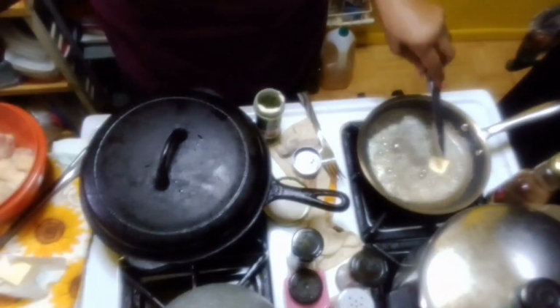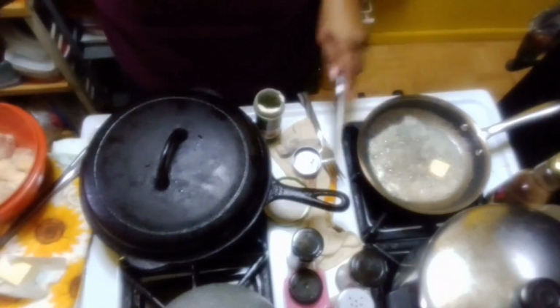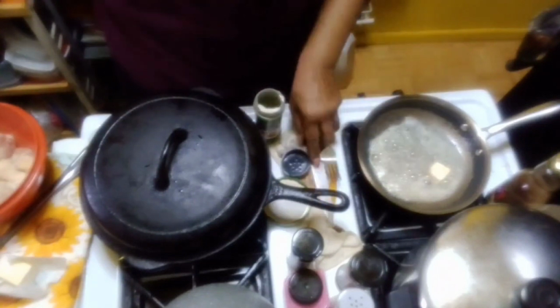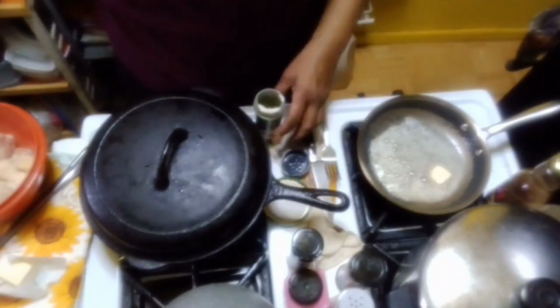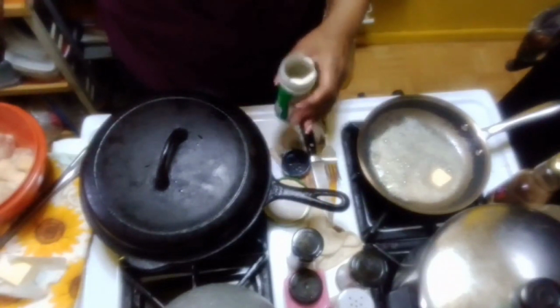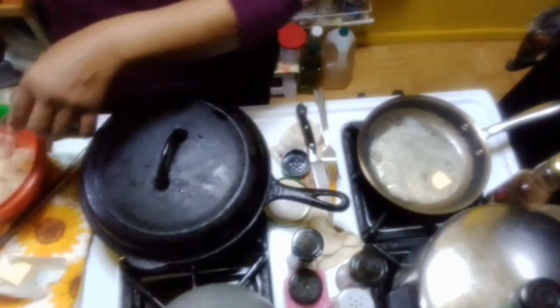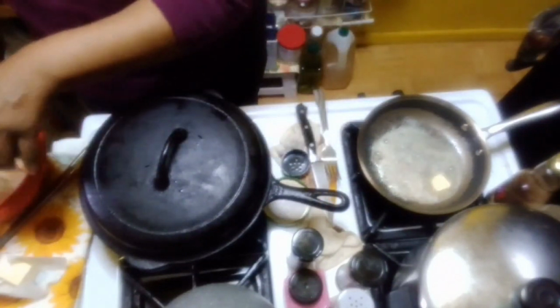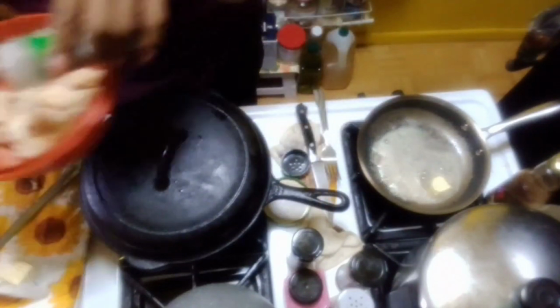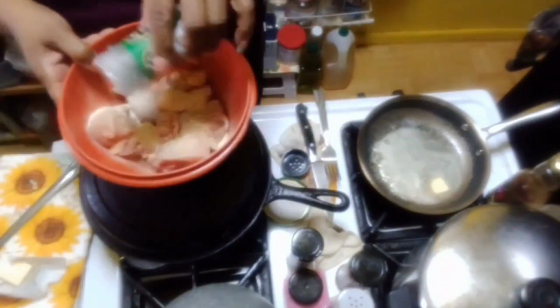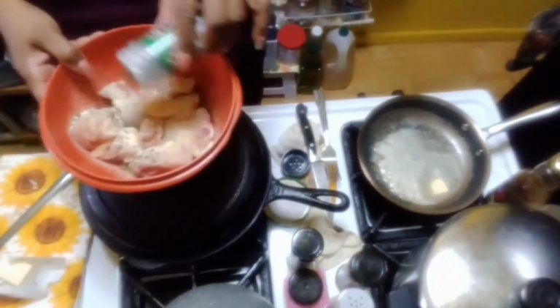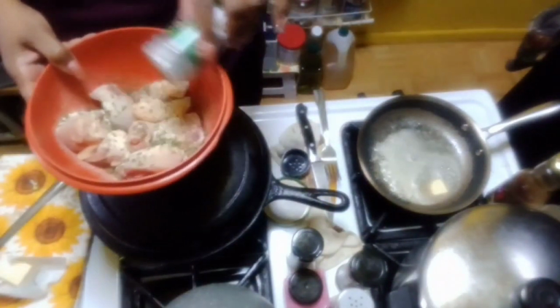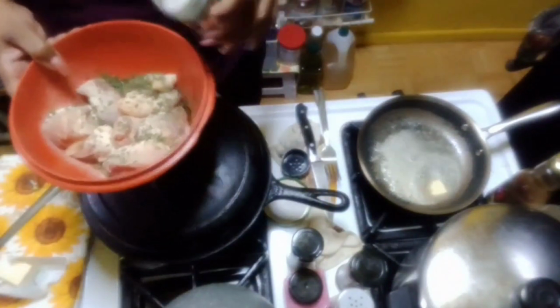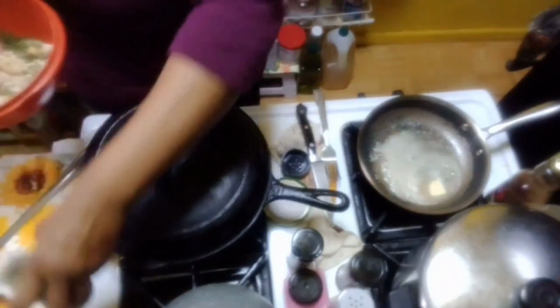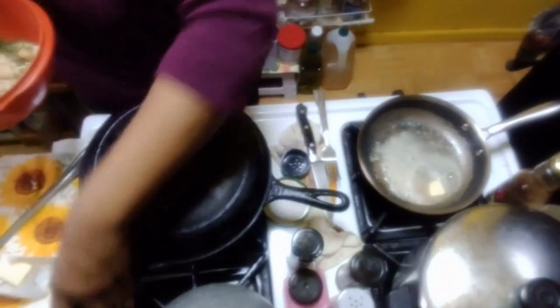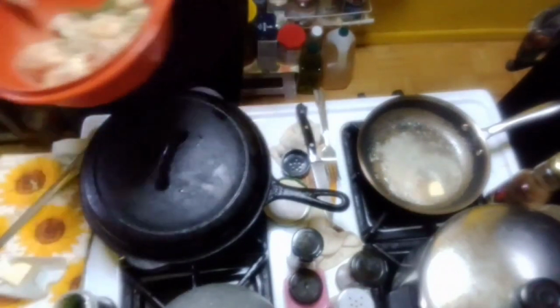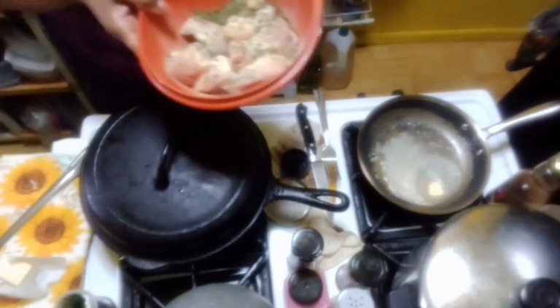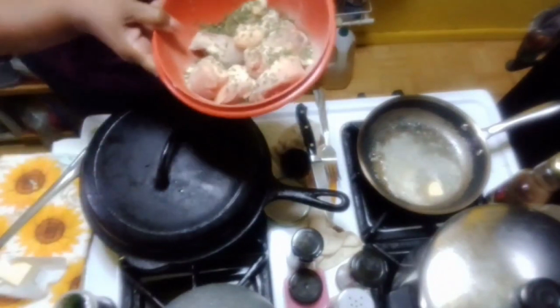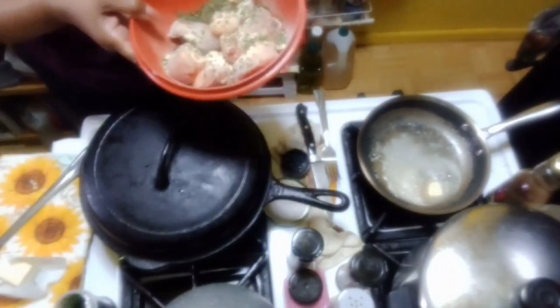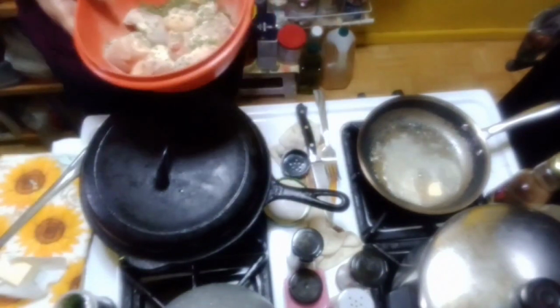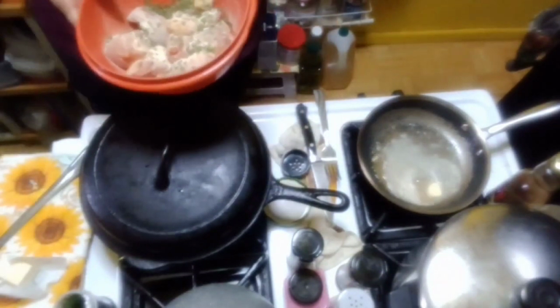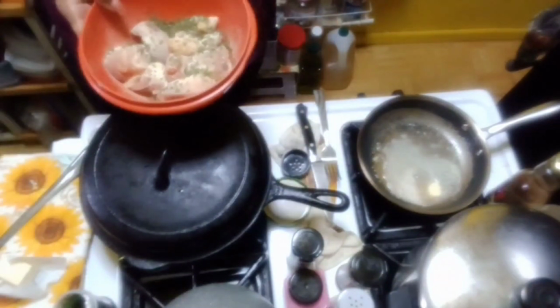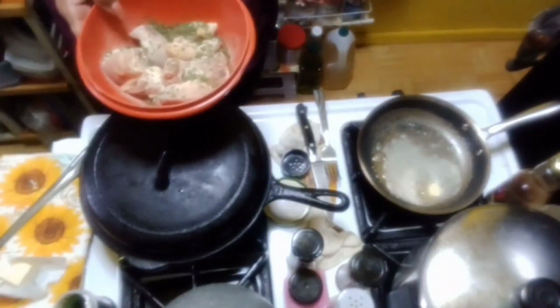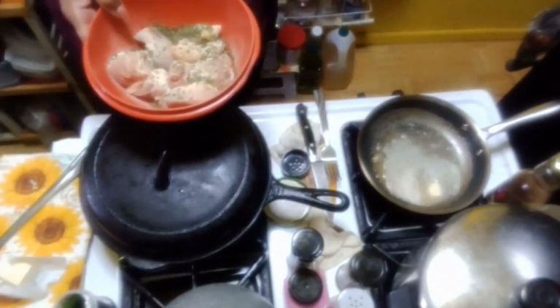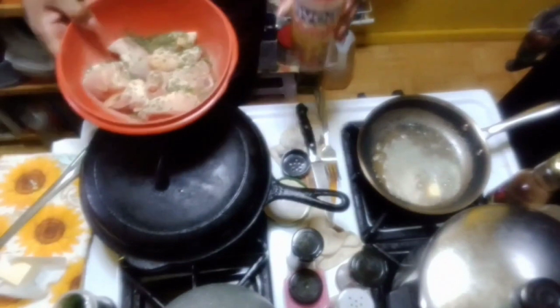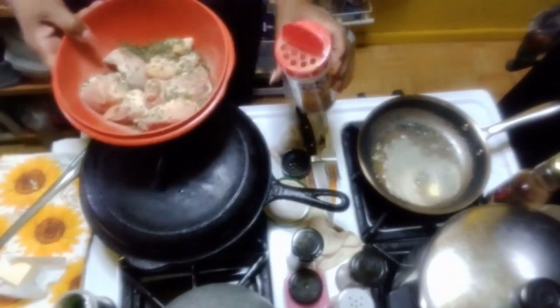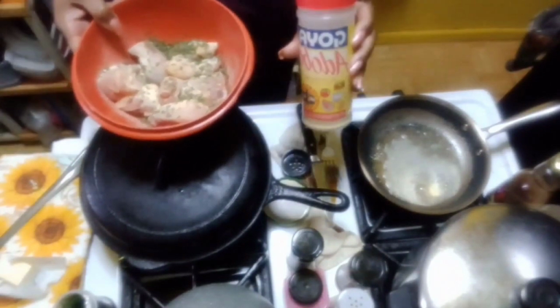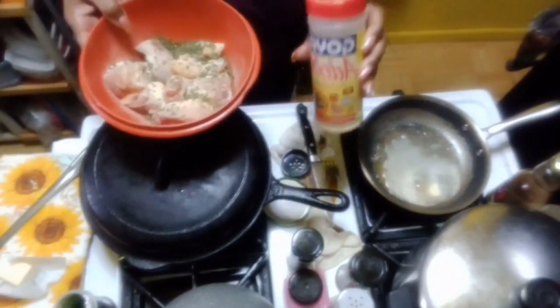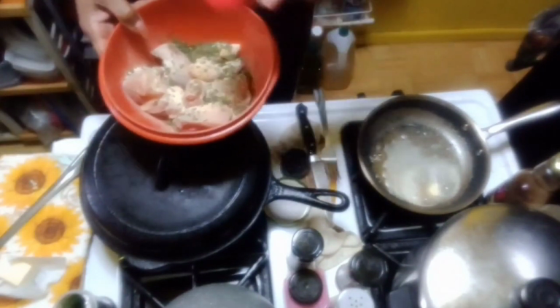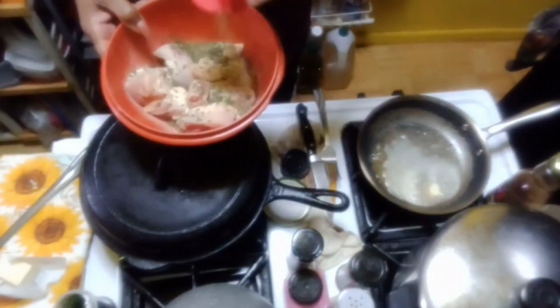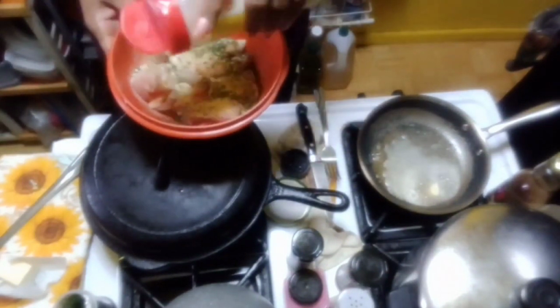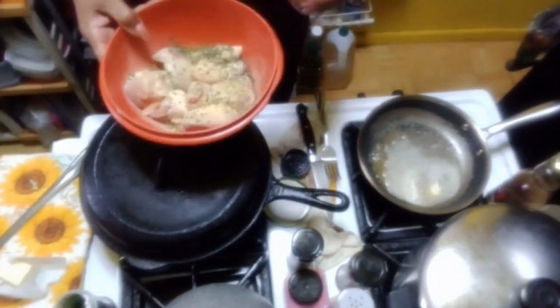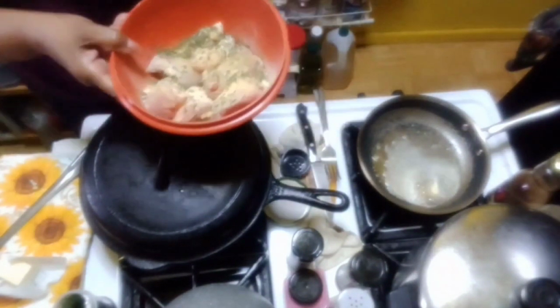So I put onion powder, garlic powder, some parsley. I'm going to also add some adobo — not too much, because adobo can salt your food up too much. It makes it too salty.